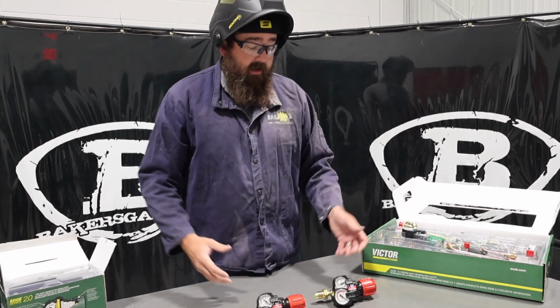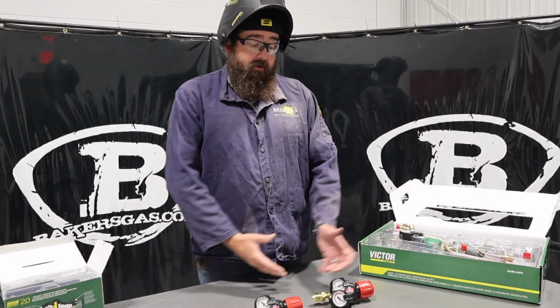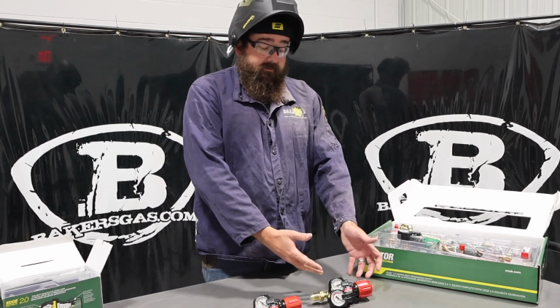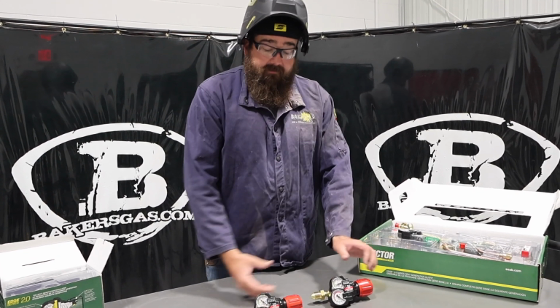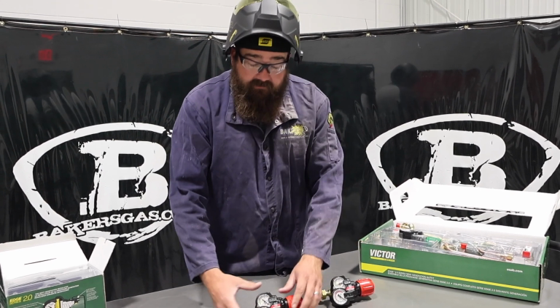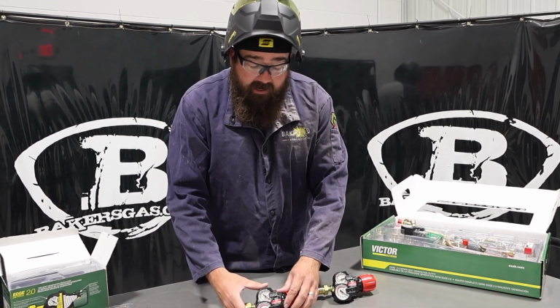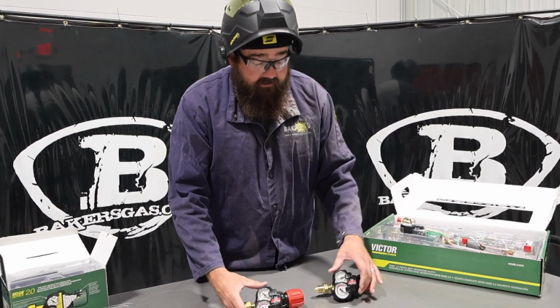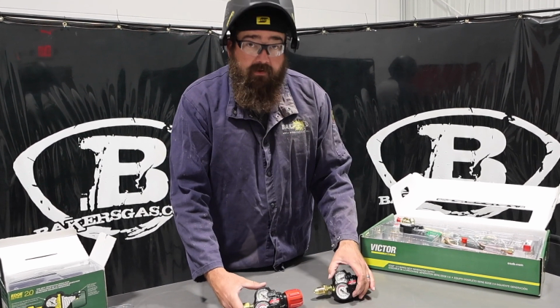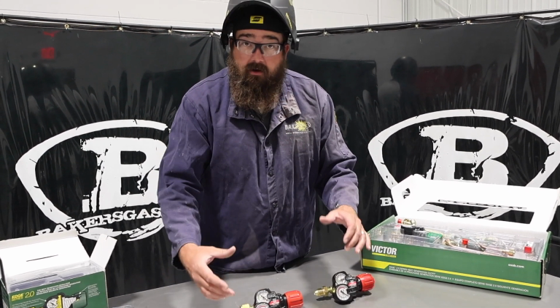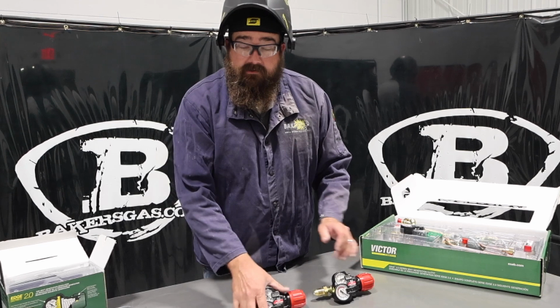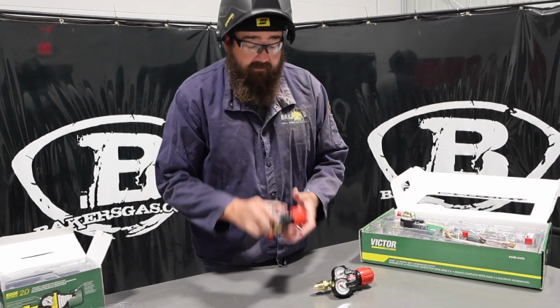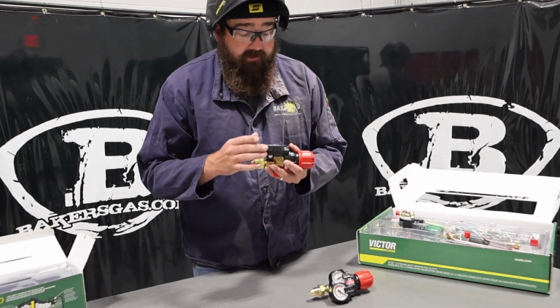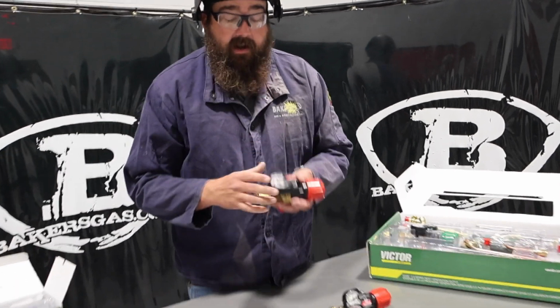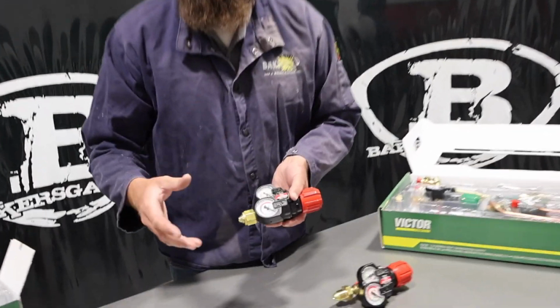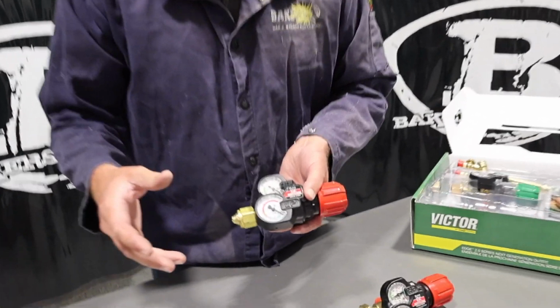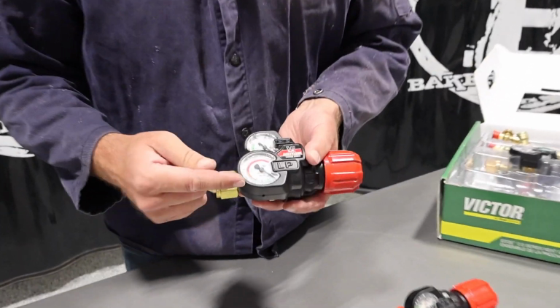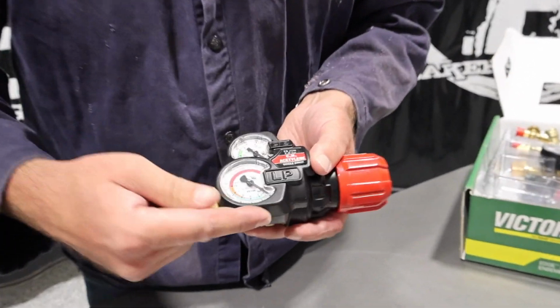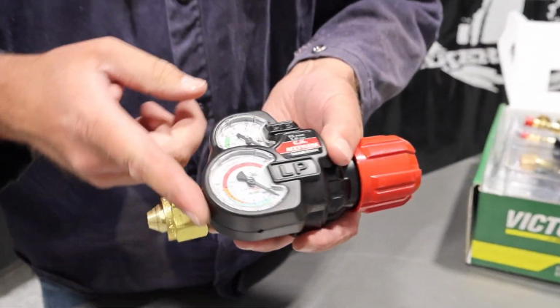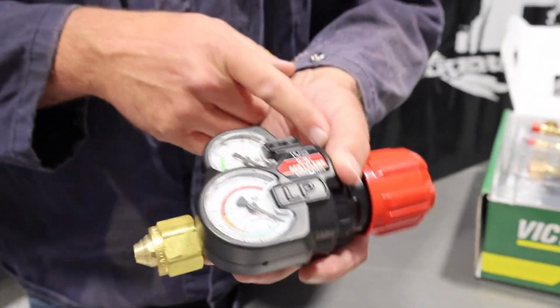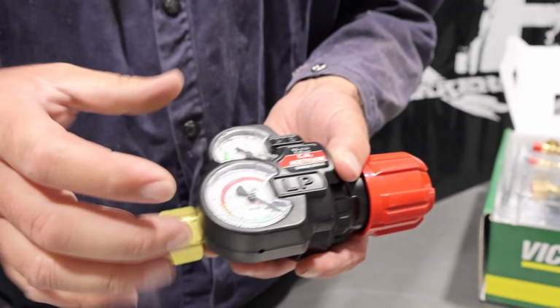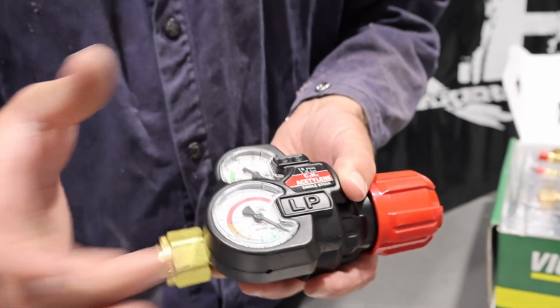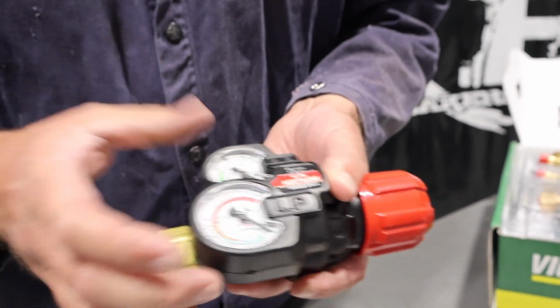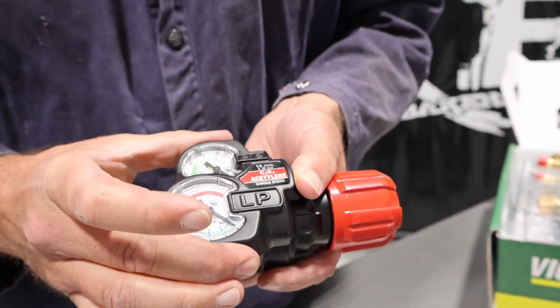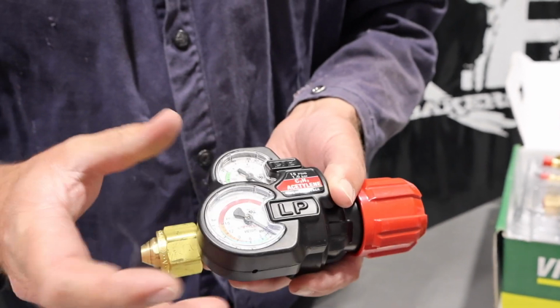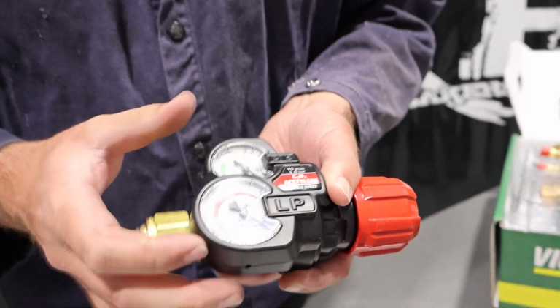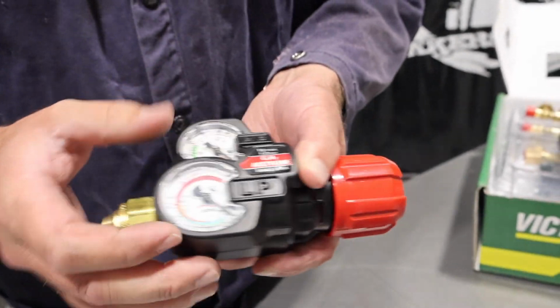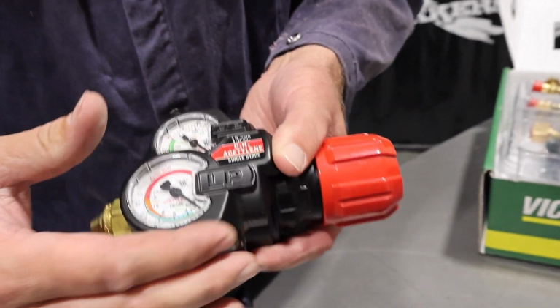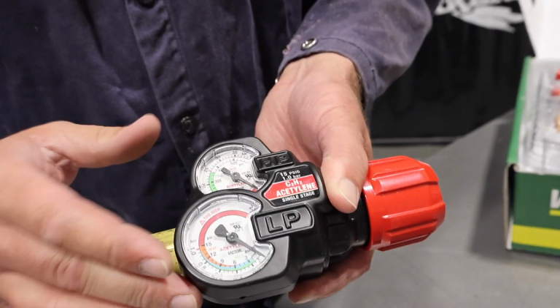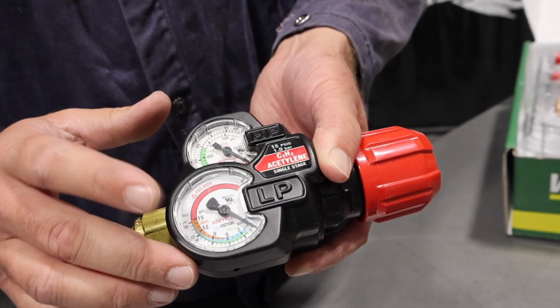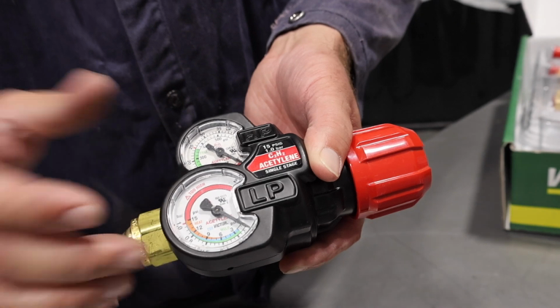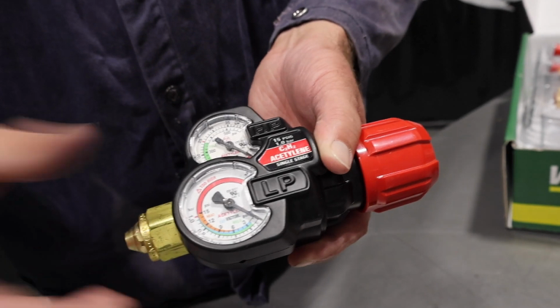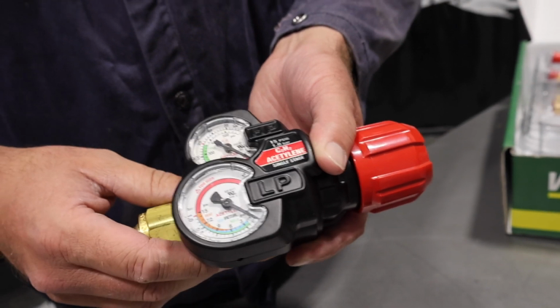They are built in with safety. They have new gauge guards on them, which are awesome — because I see a lot of people and I don't know what they do to these regulators, but they hit all the gauges around there. These ones have a nice metal protection around the edge, so you're not going to mess up your gauge.